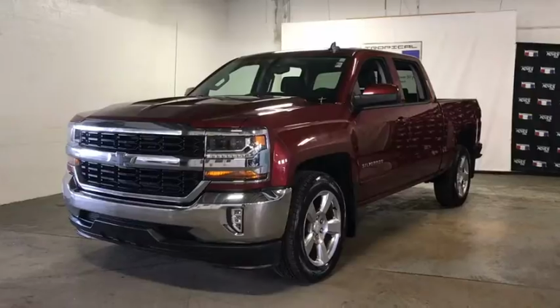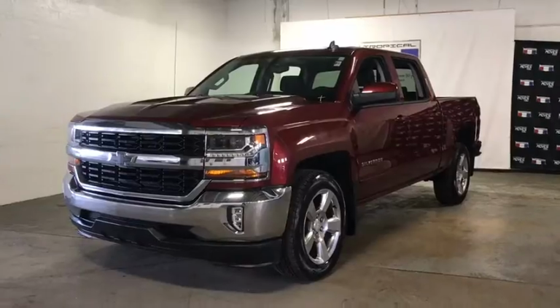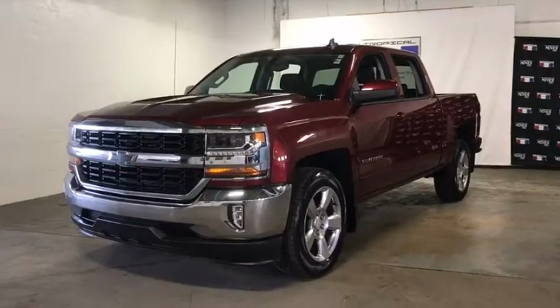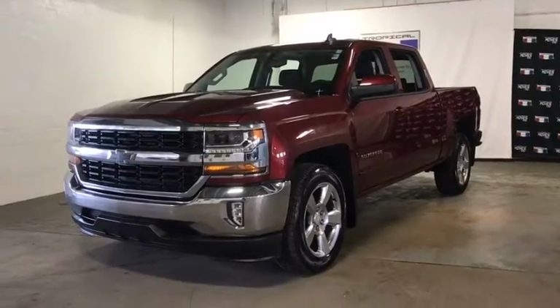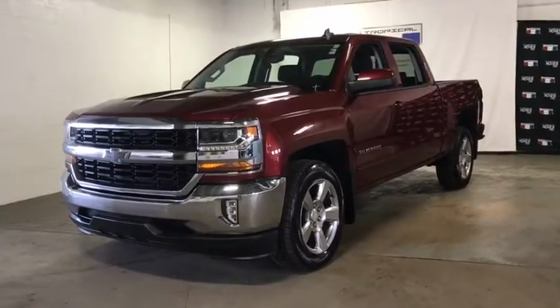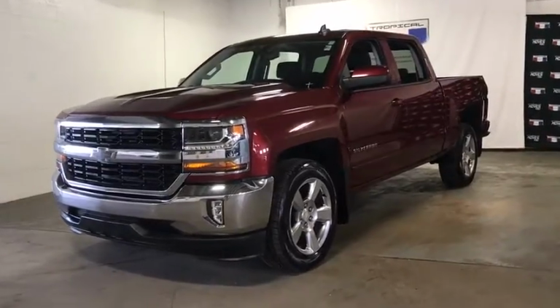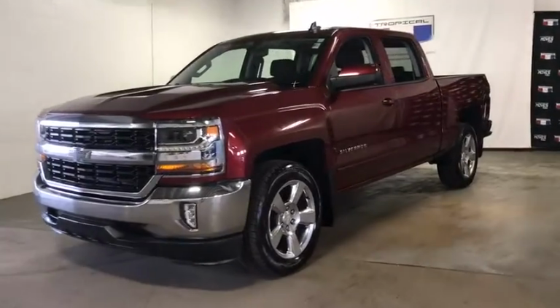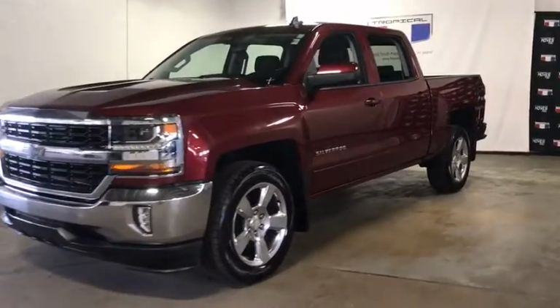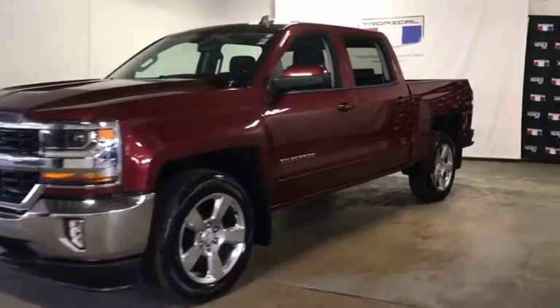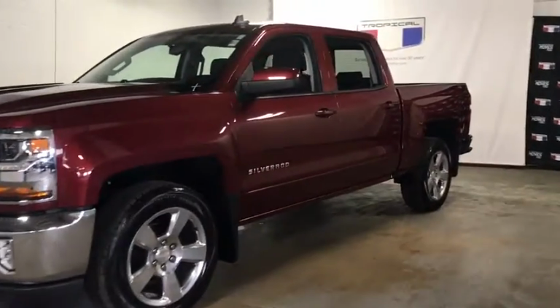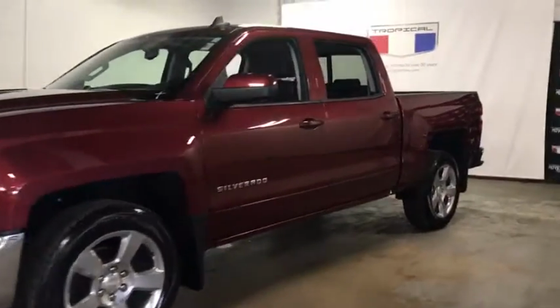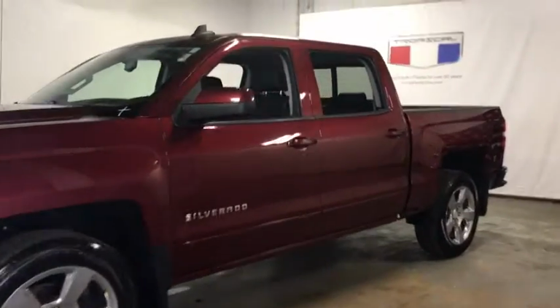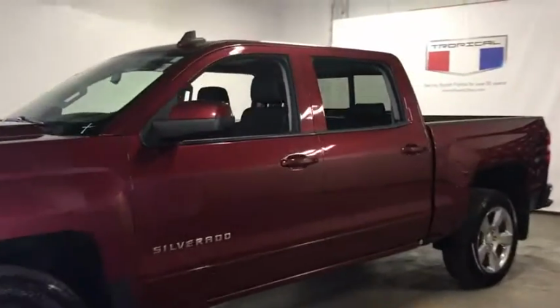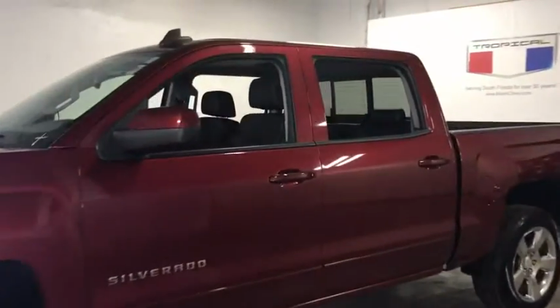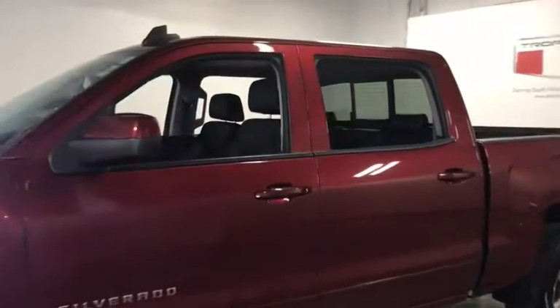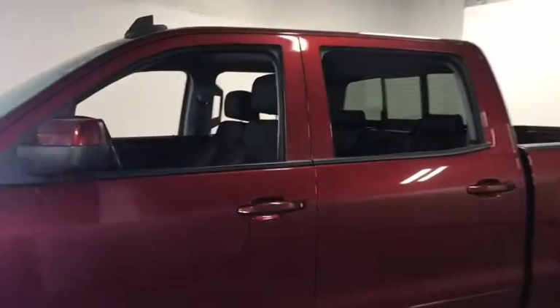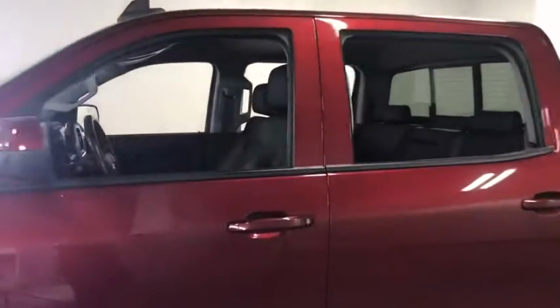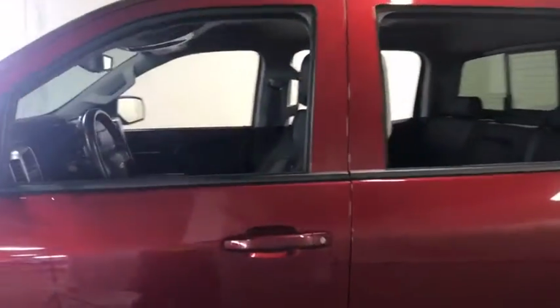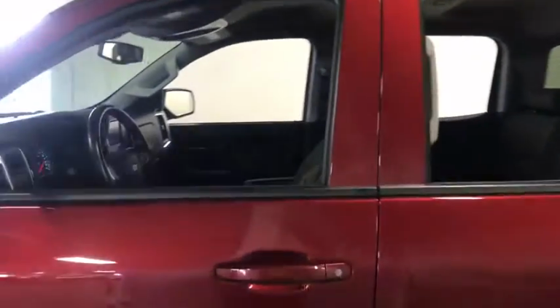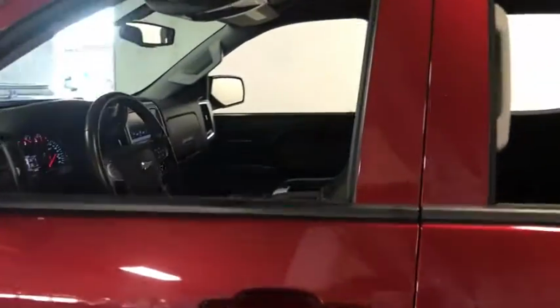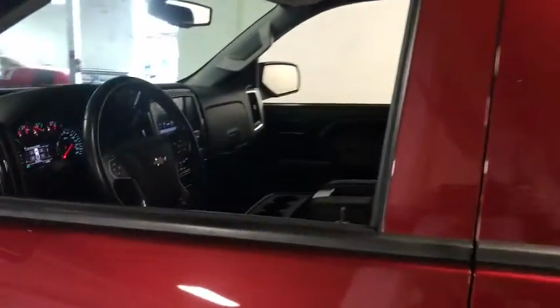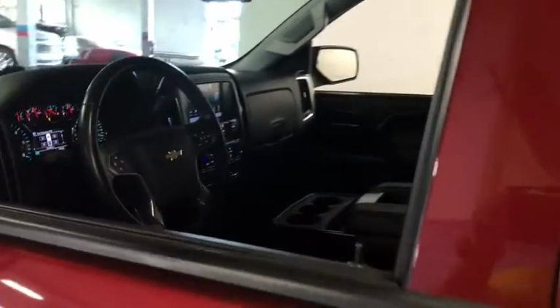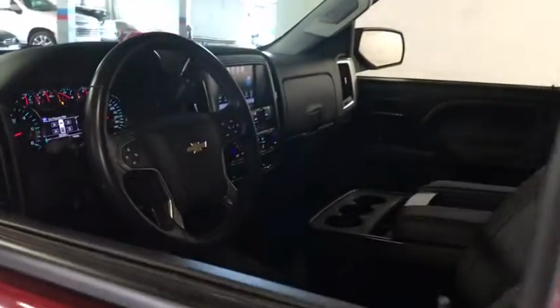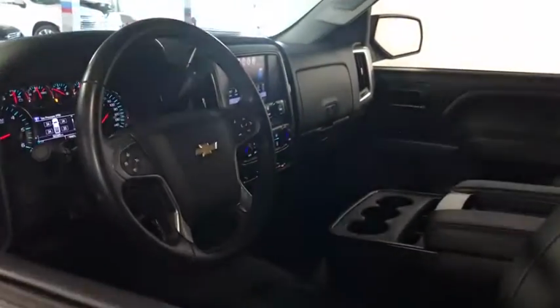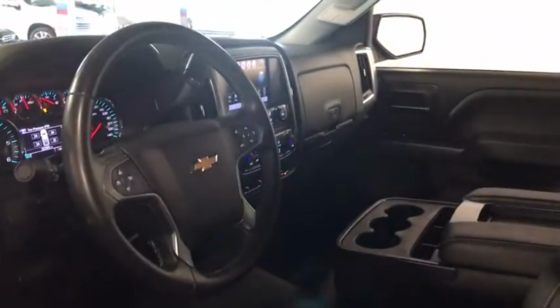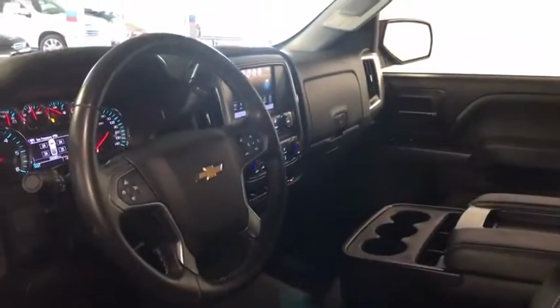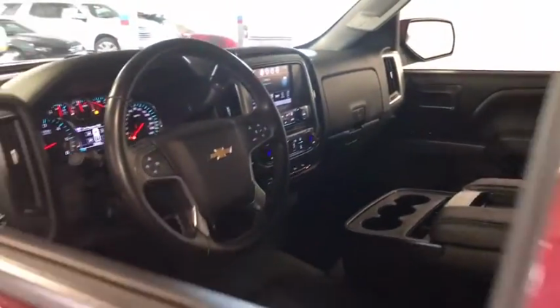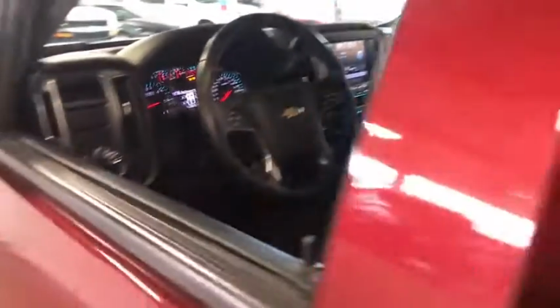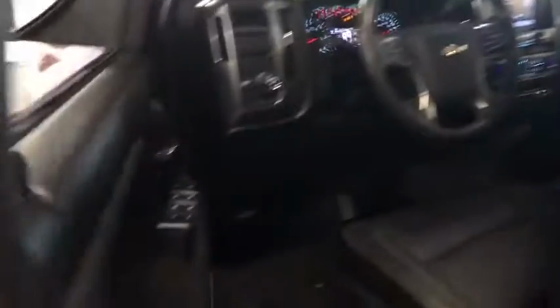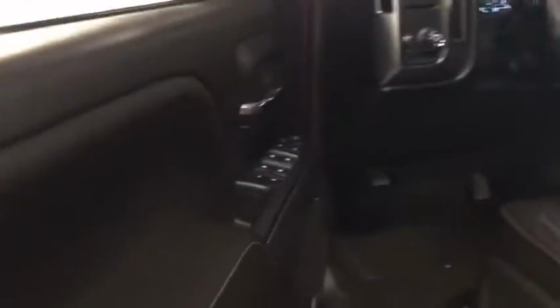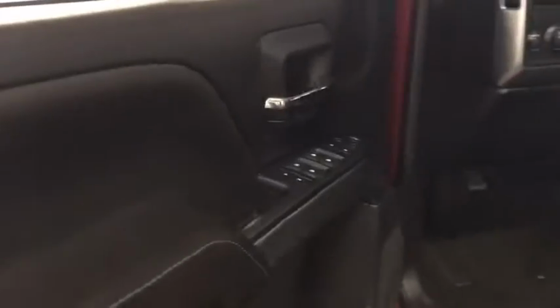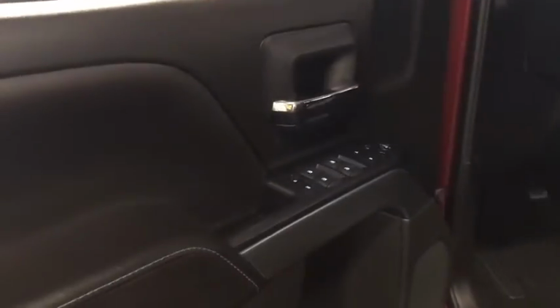Take a ride in the 2017 Chevrolet Silverado 1500. The Chevy Silverado 1500 is the perfect combination of functionality, reliability, and technology.